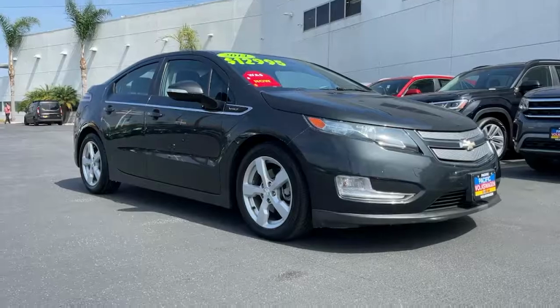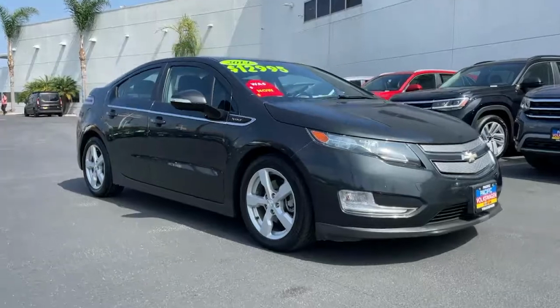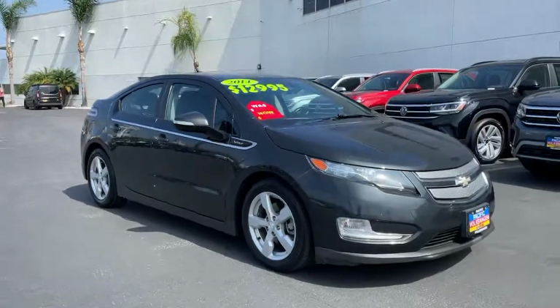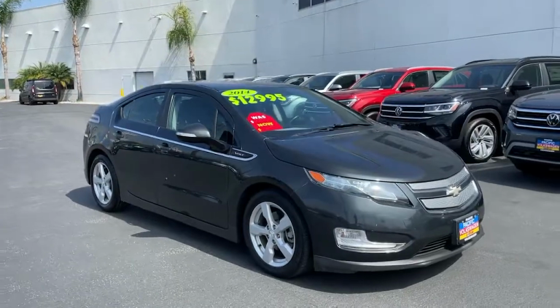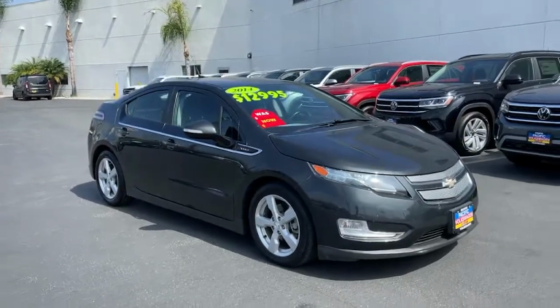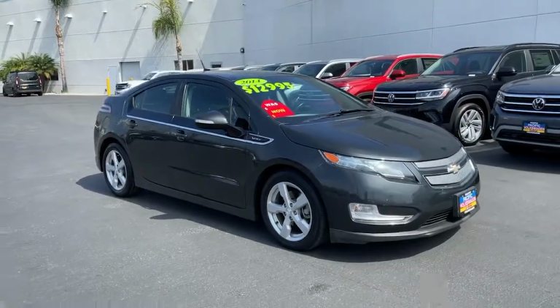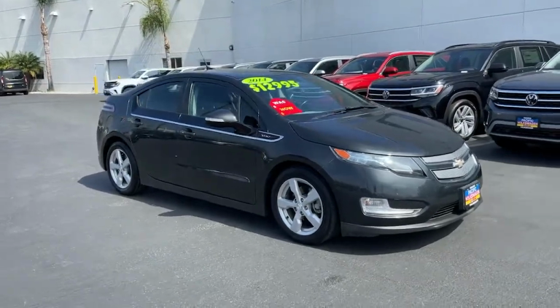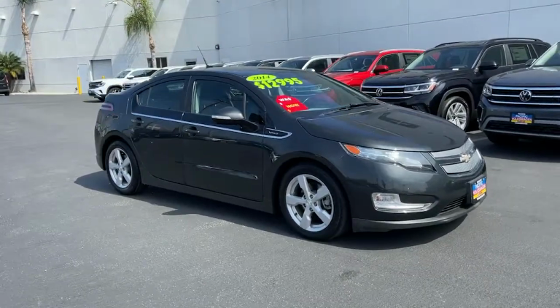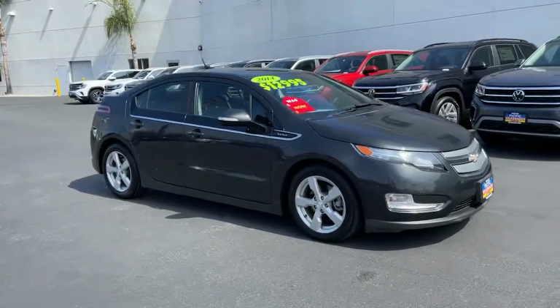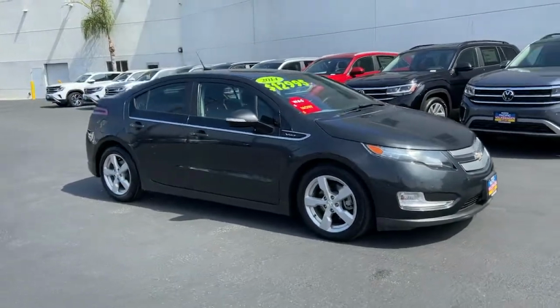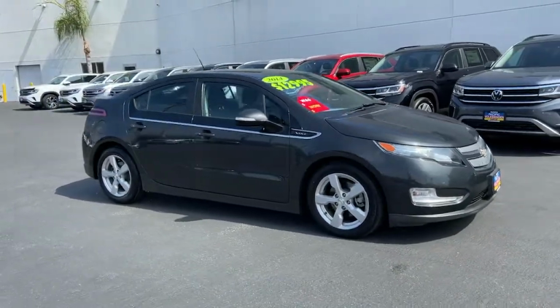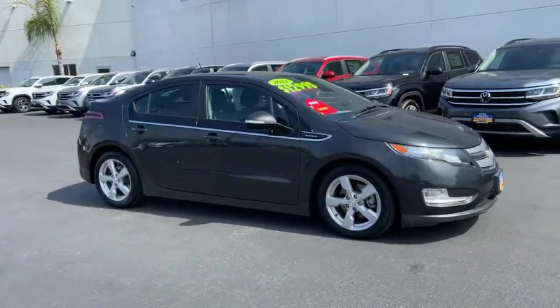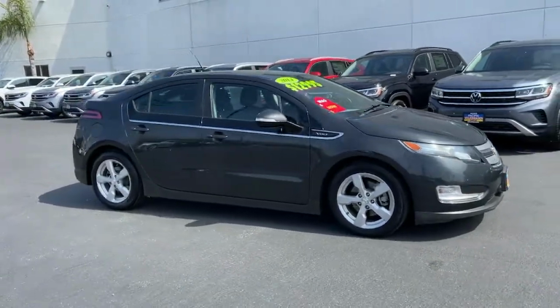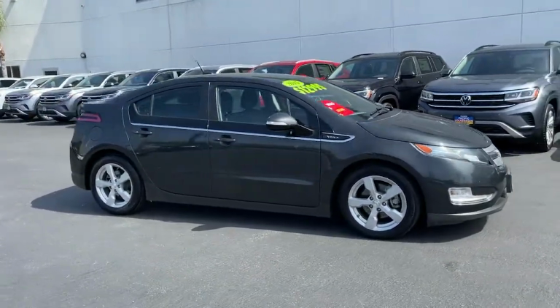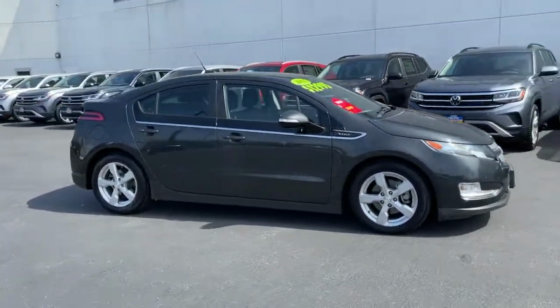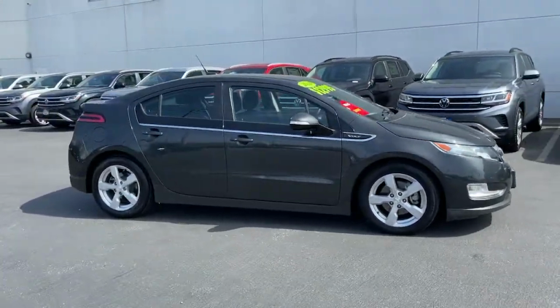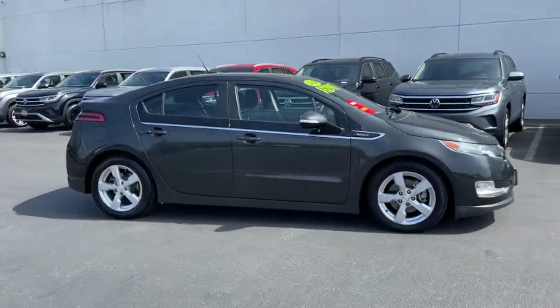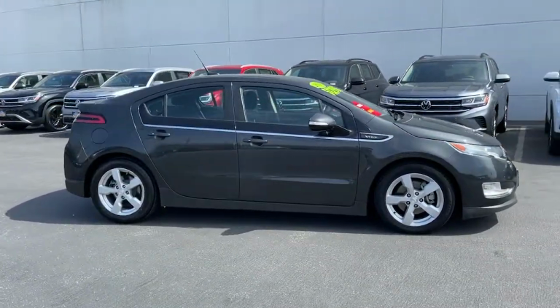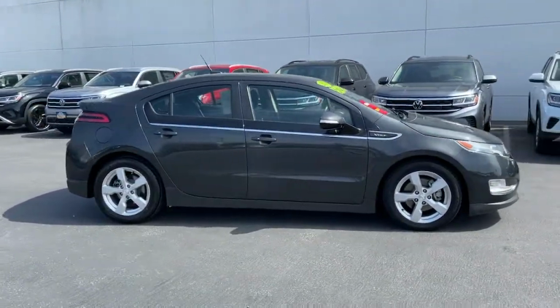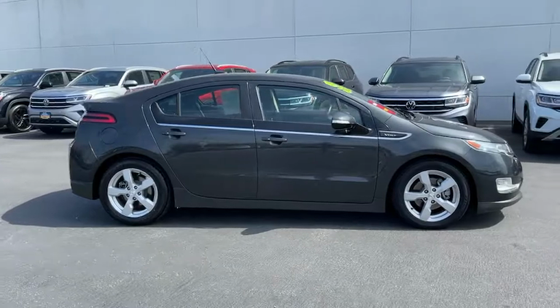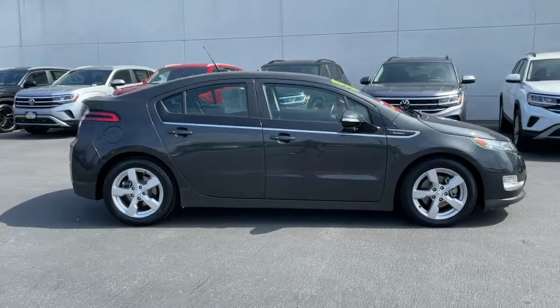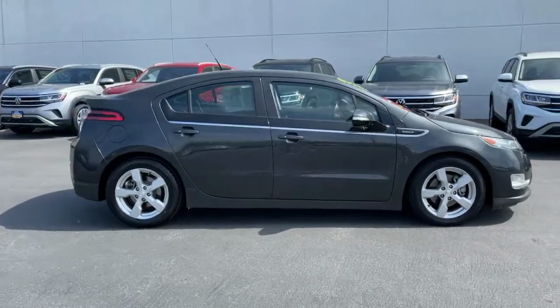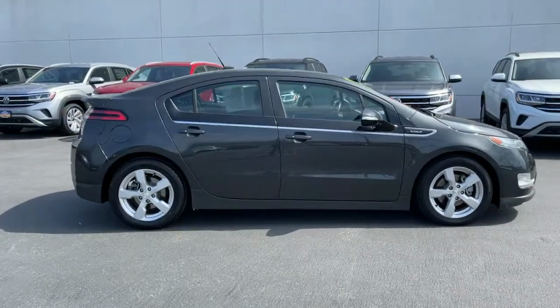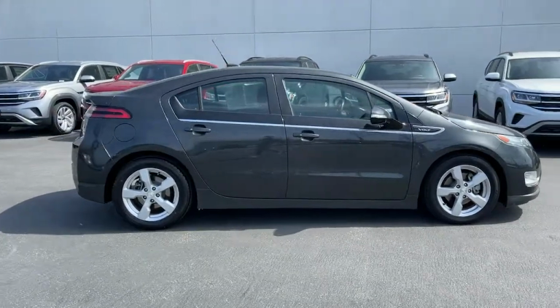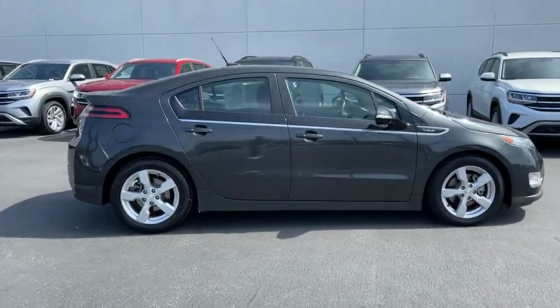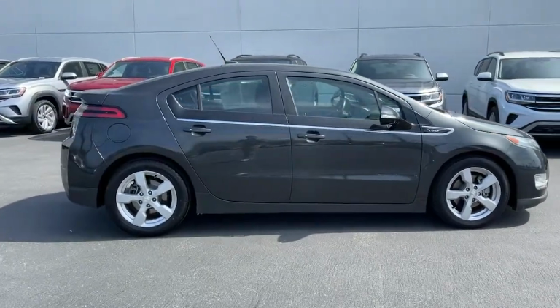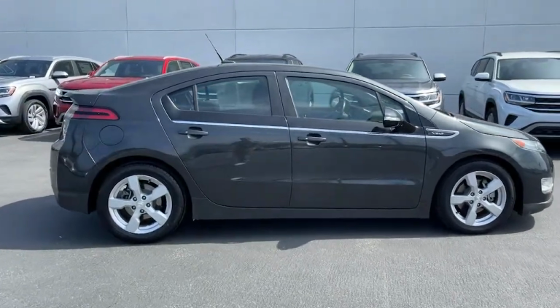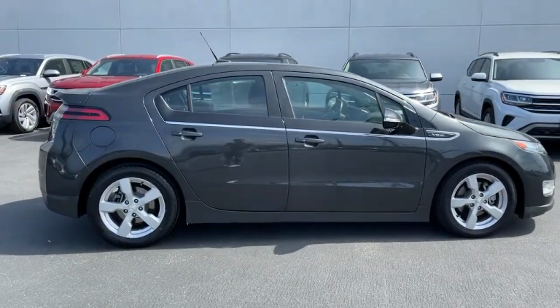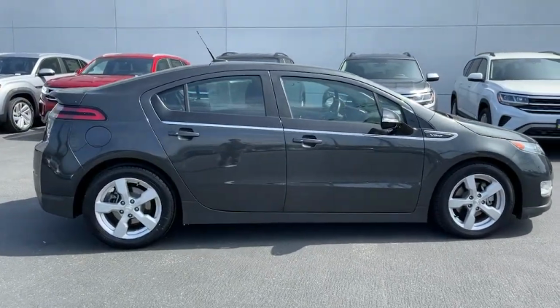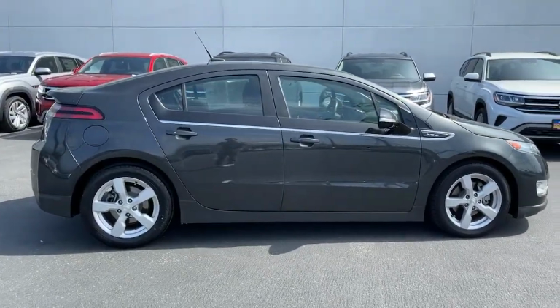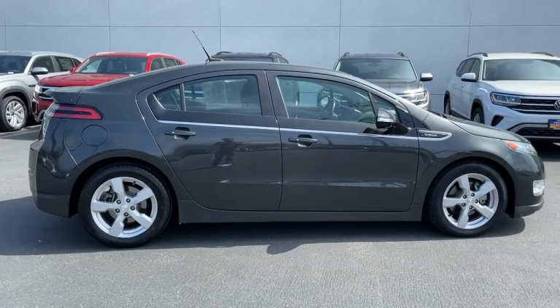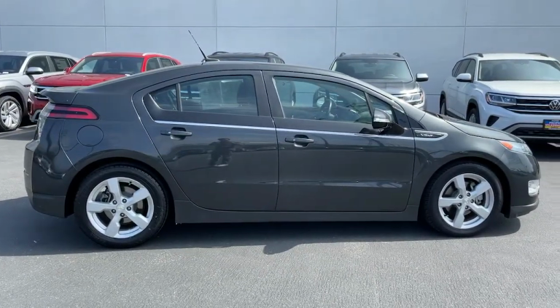Get into the 2014 Chevrolet Volt. This vehicle is an outstanding buy, with fewer than 90,000 miles on the odometer.